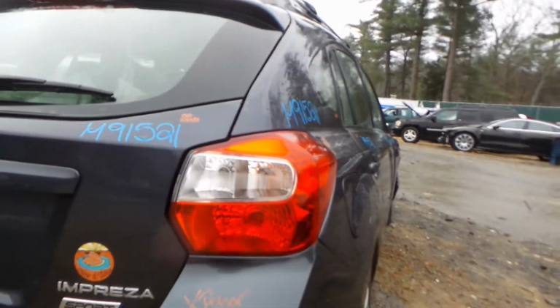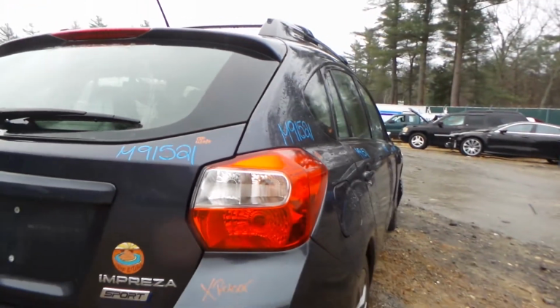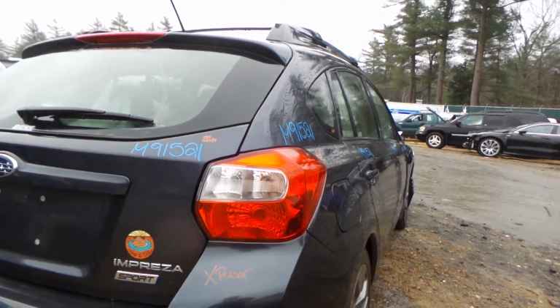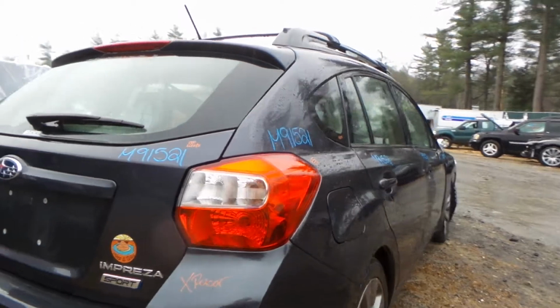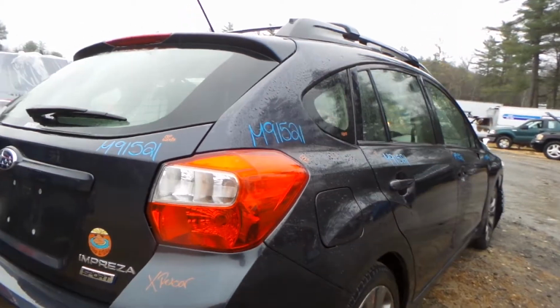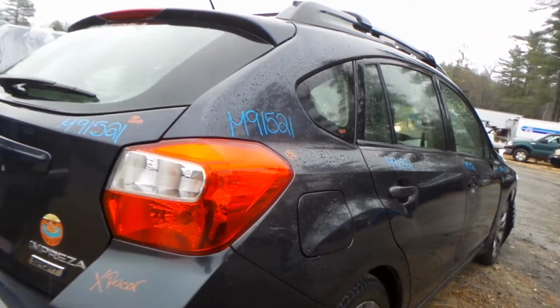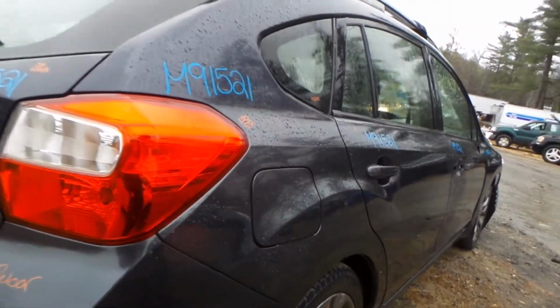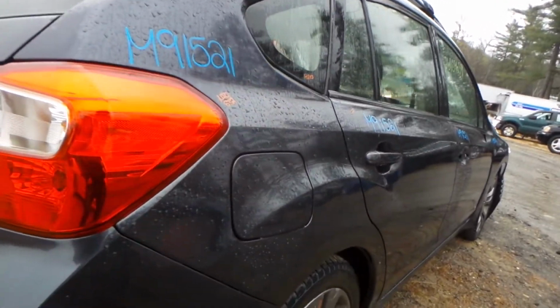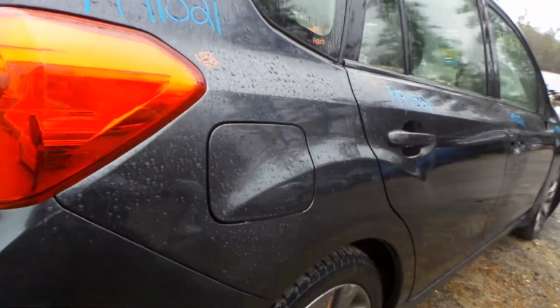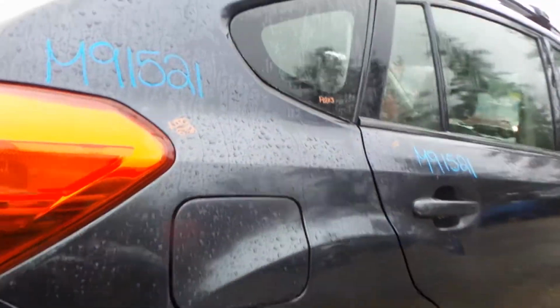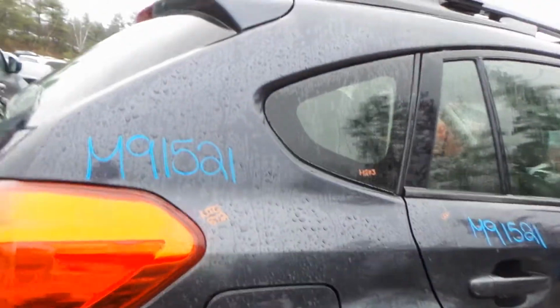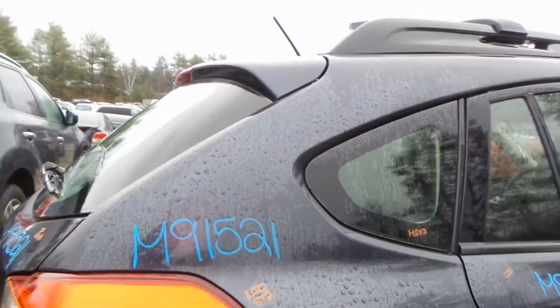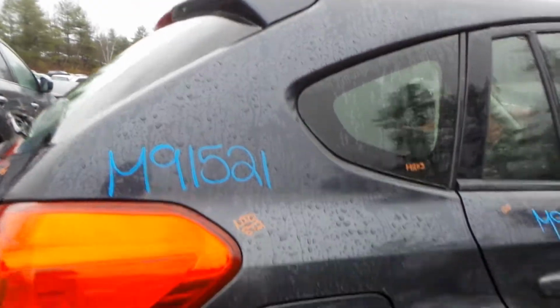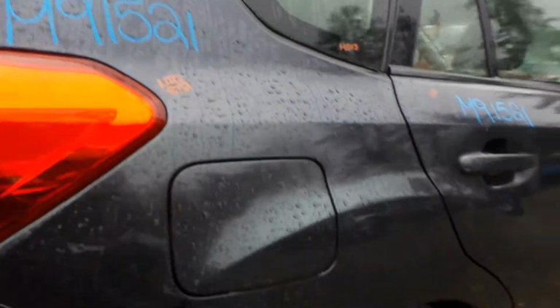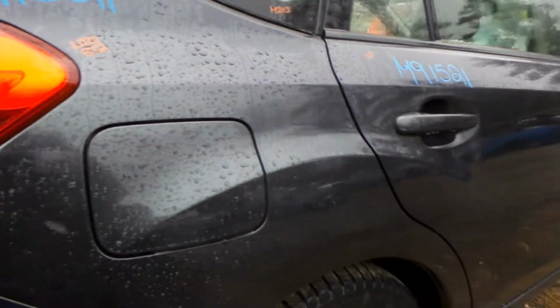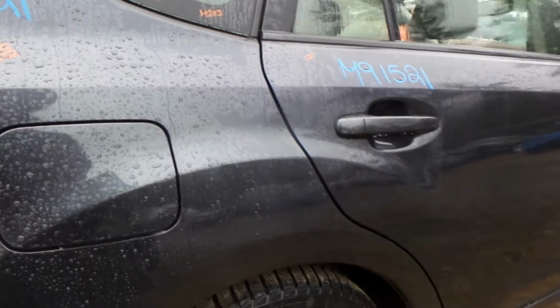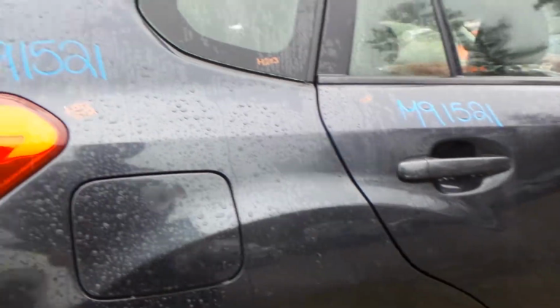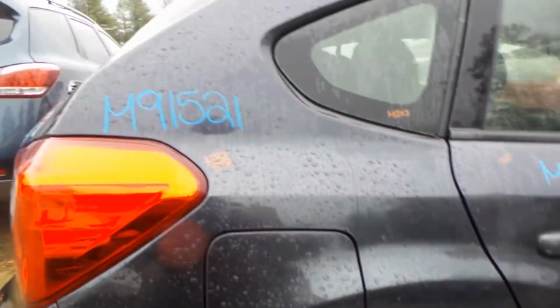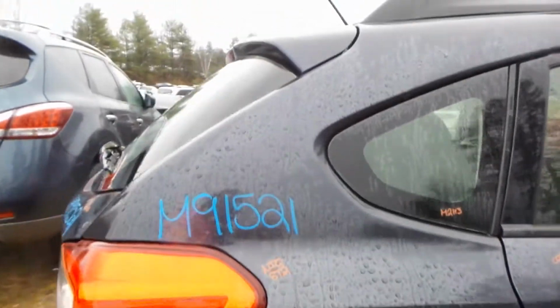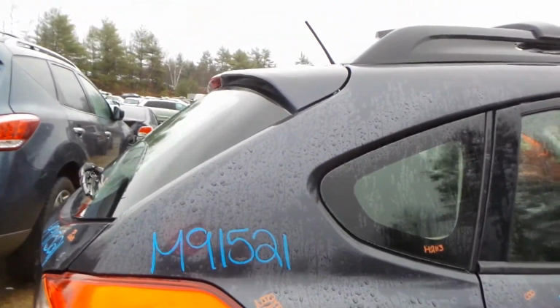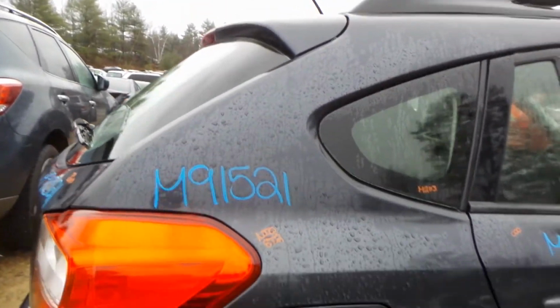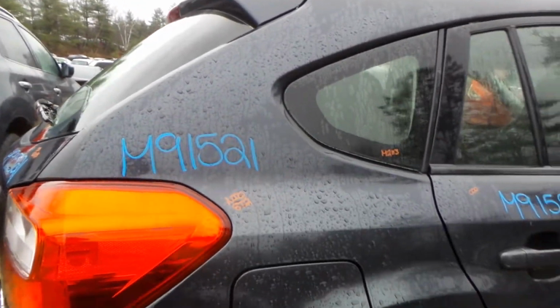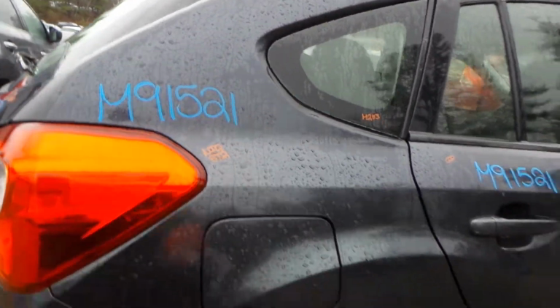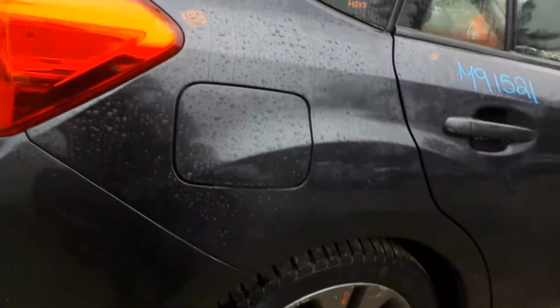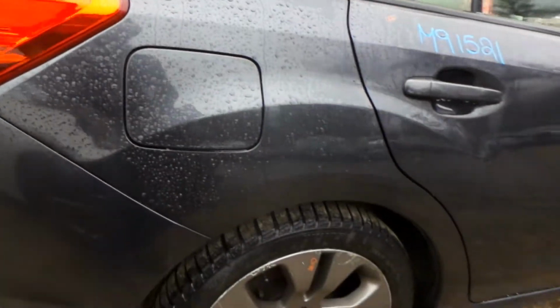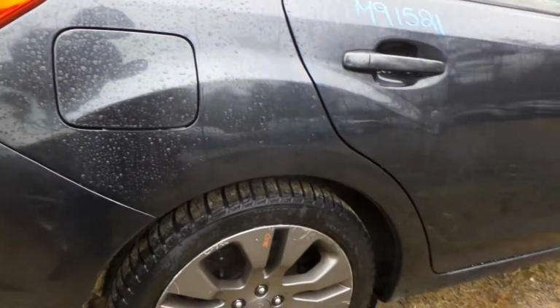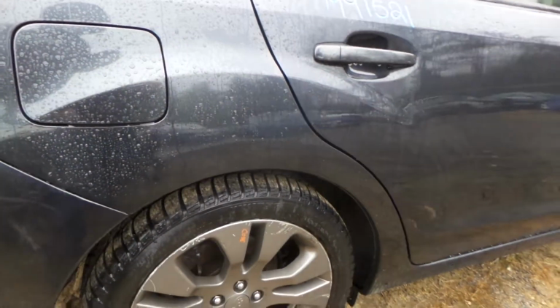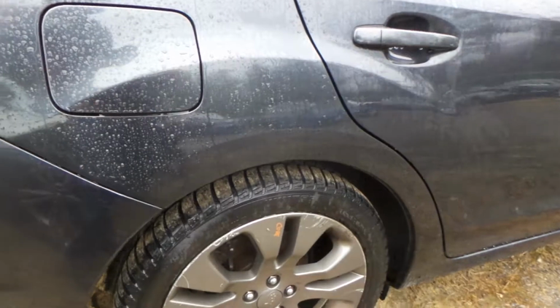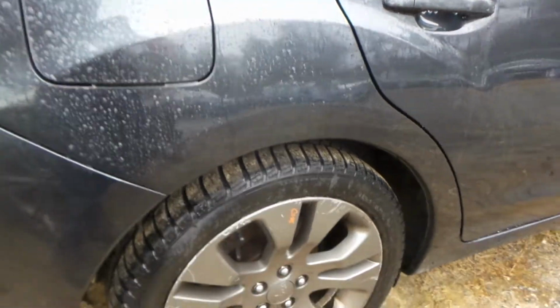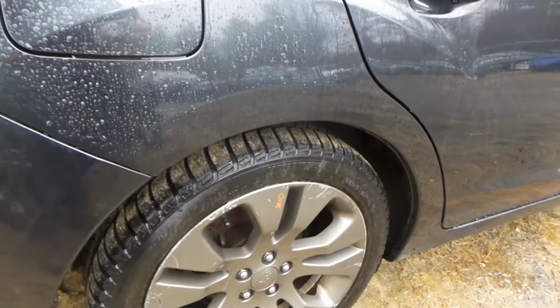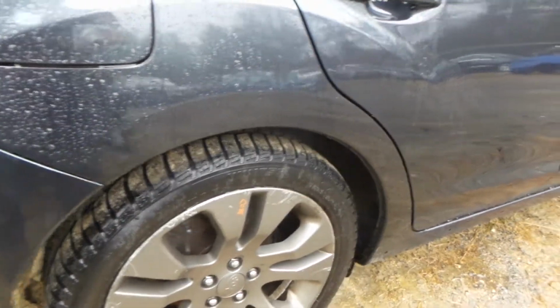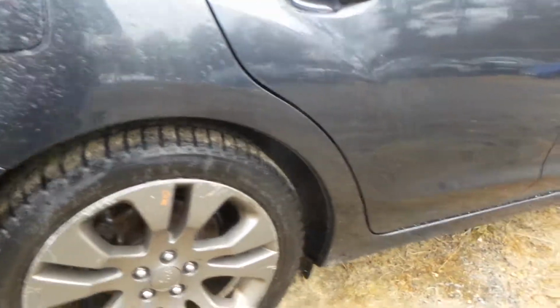Right tail lamp on the quarter panel is in great shape. I got some paint blemishes over here on the quarter panel on the right side — calling it non-insurance quality unfortunately, but I mean it's still usable. Complete right rear suspension — forgetting what side of the car I'm on already.